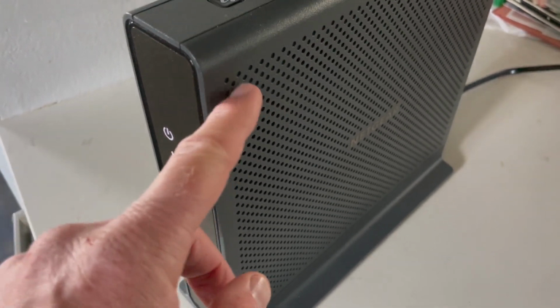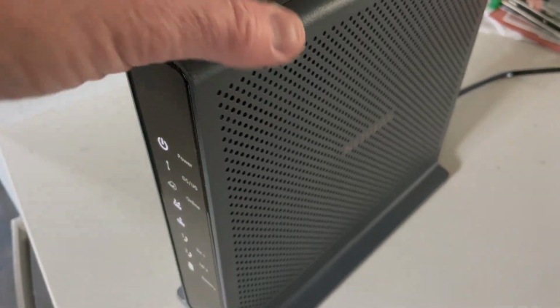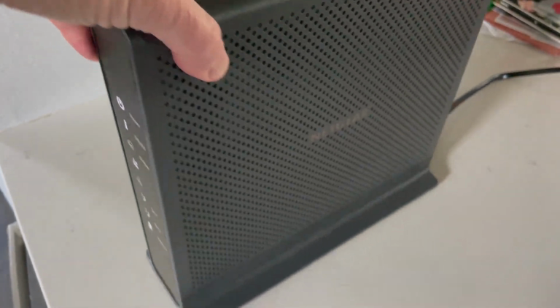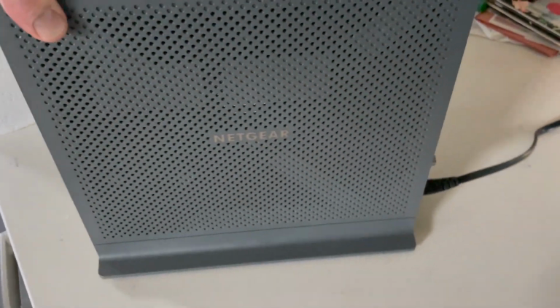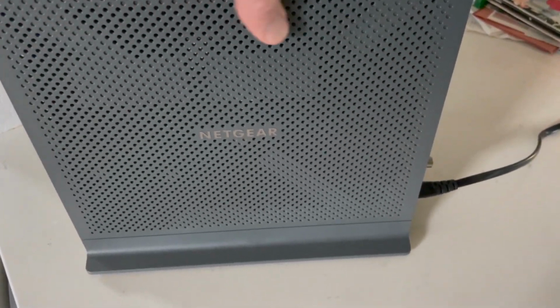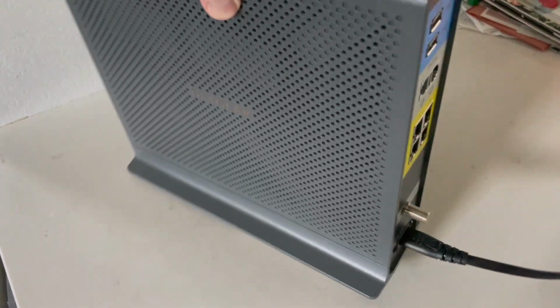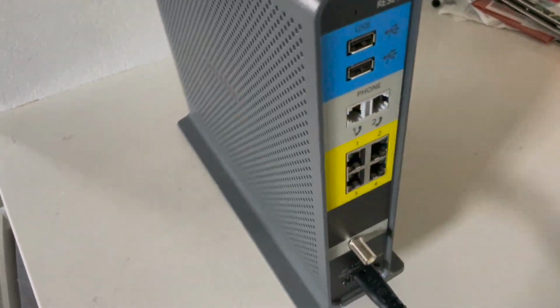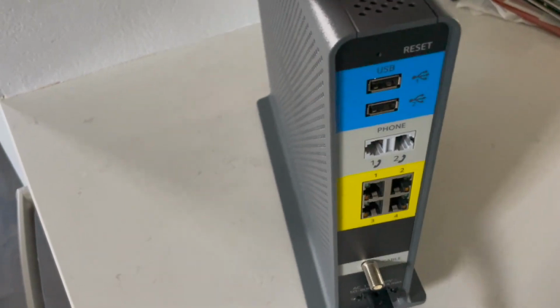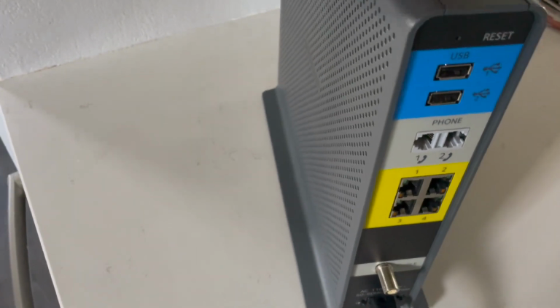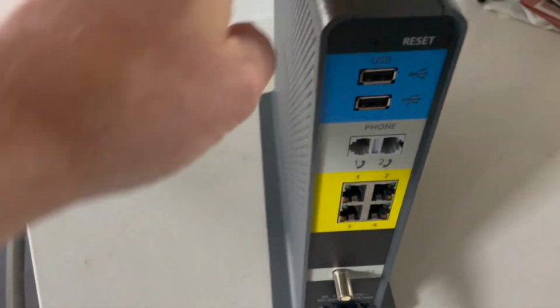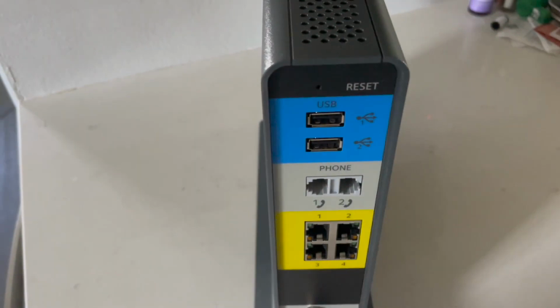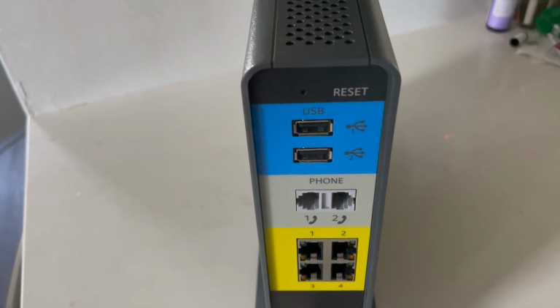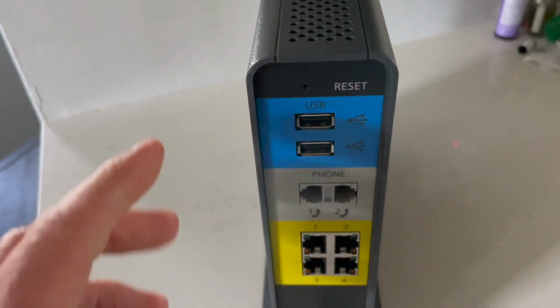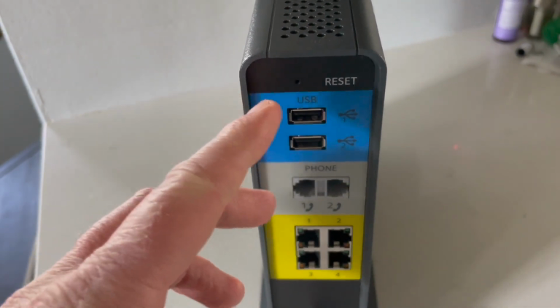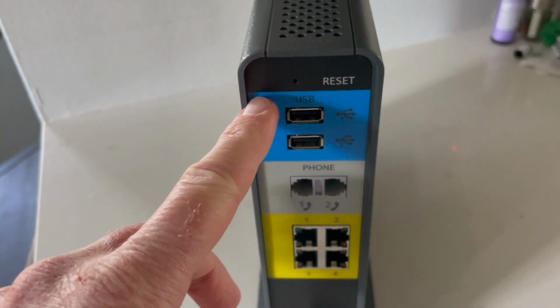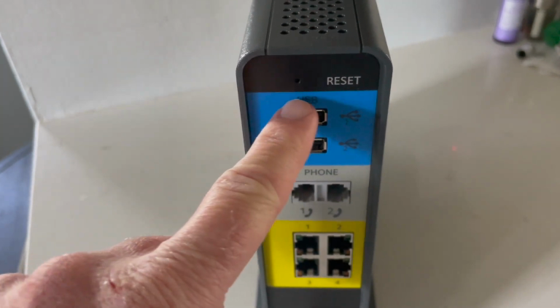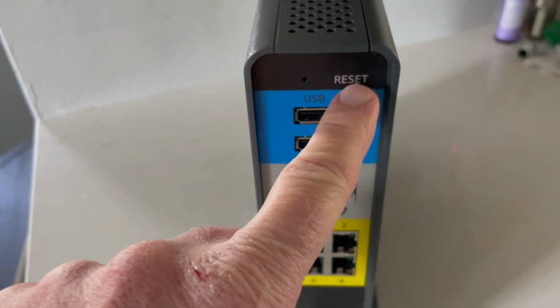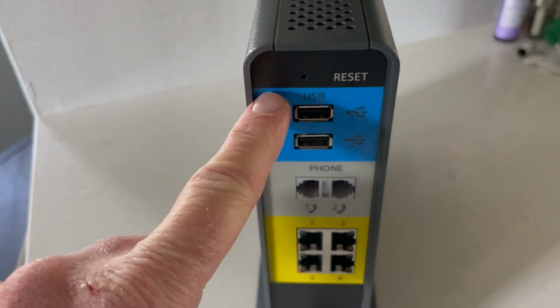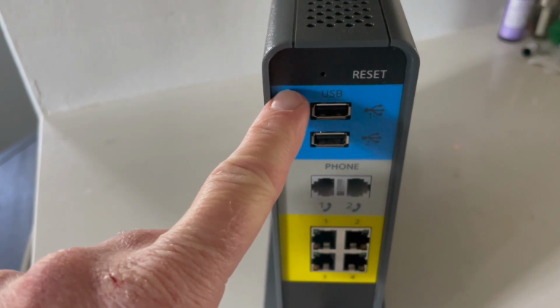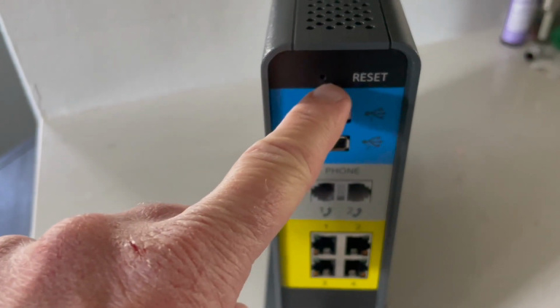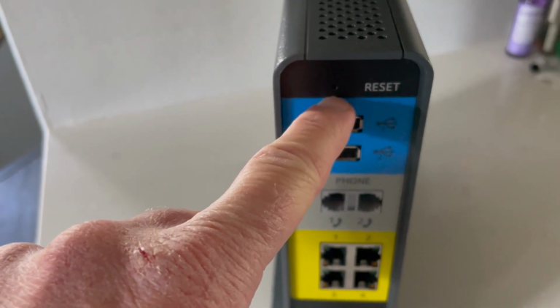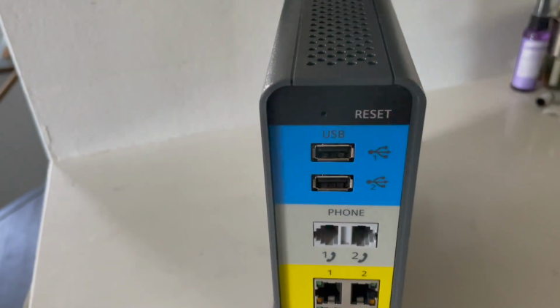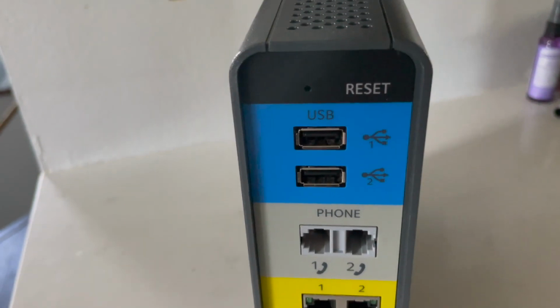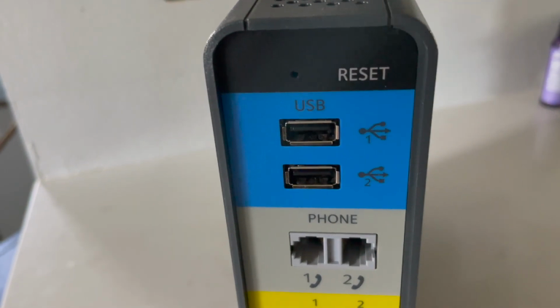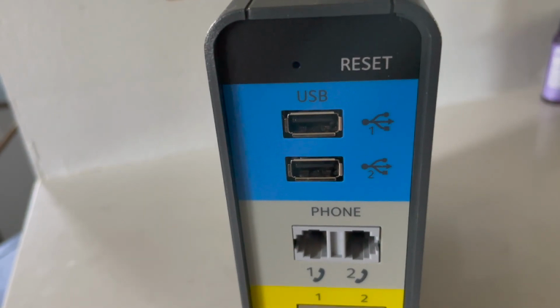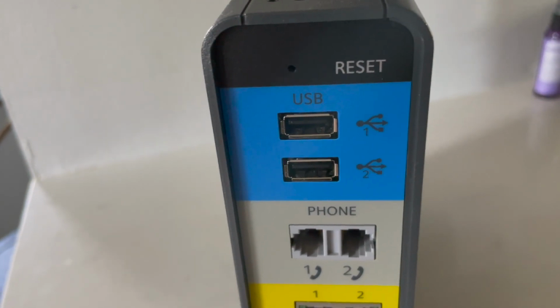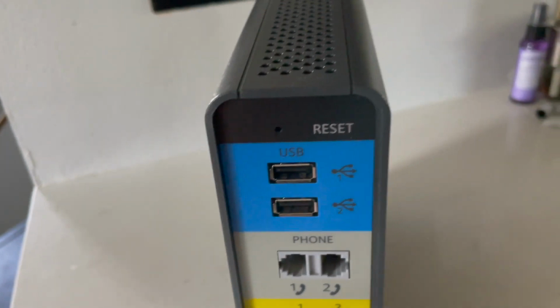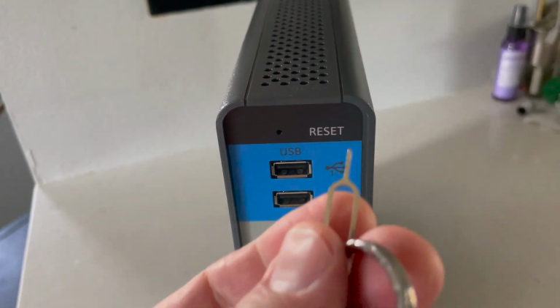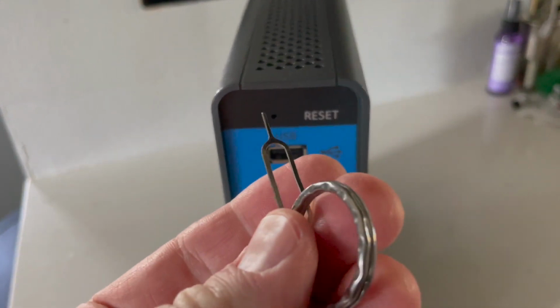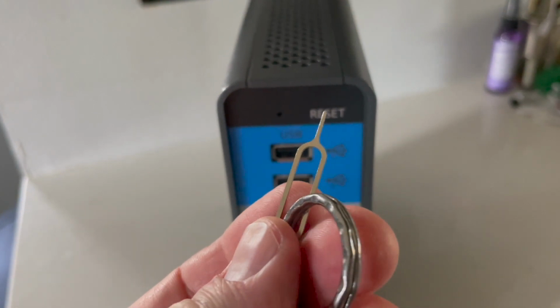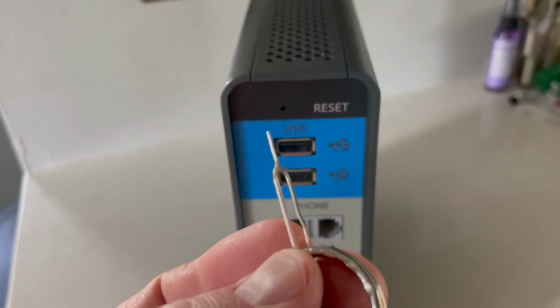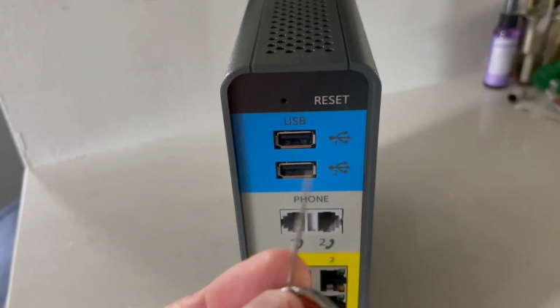So let's get on with it. What we're going to do is look at the very back of the router. And as you can see at the very top, we've got this little reset hole right there. It's a pretty small little guy, which again is where our SIM card key comes into play.